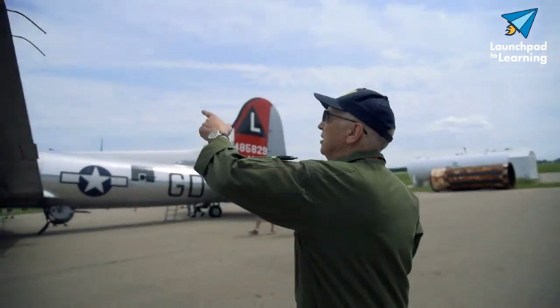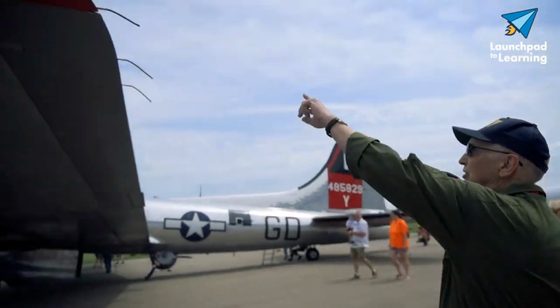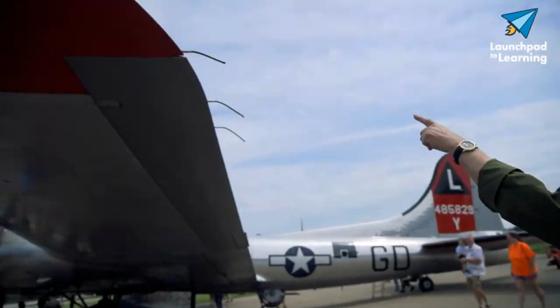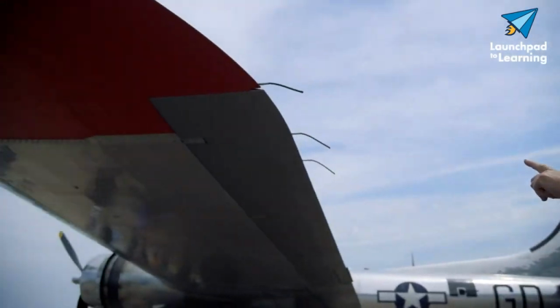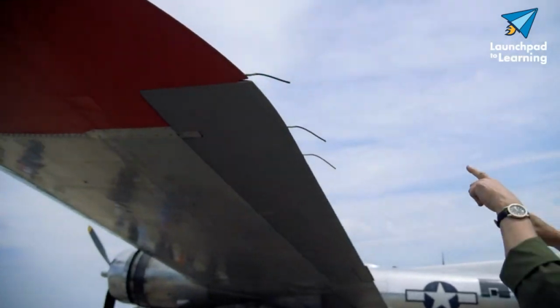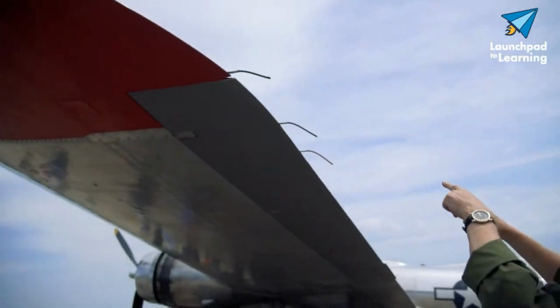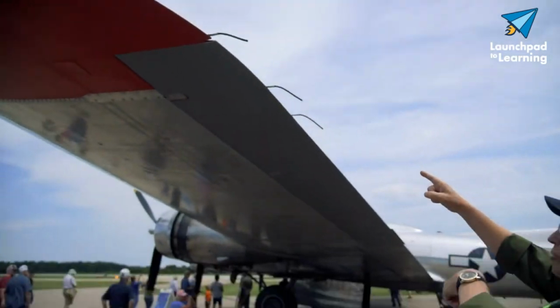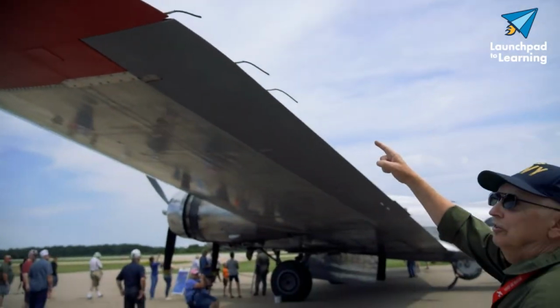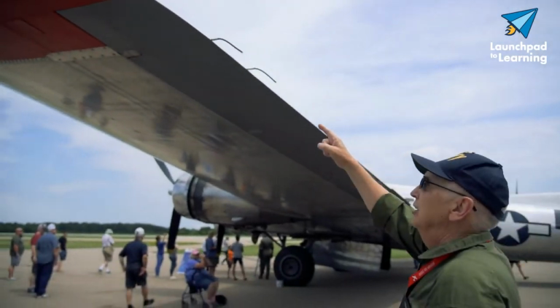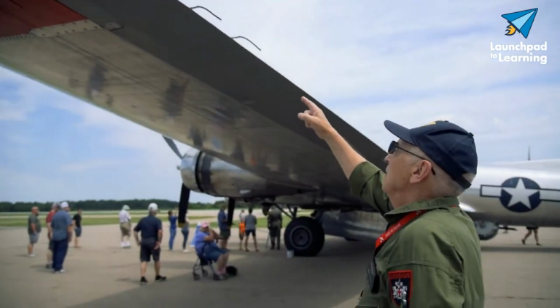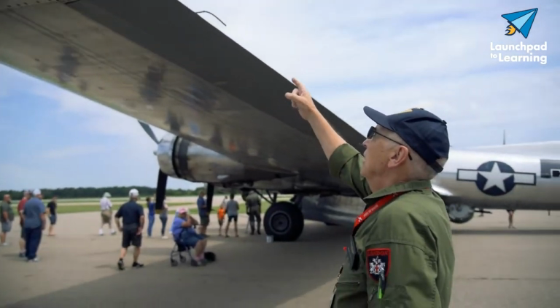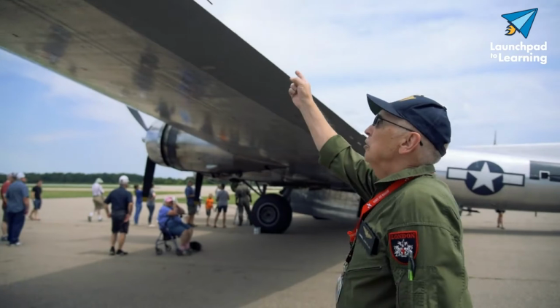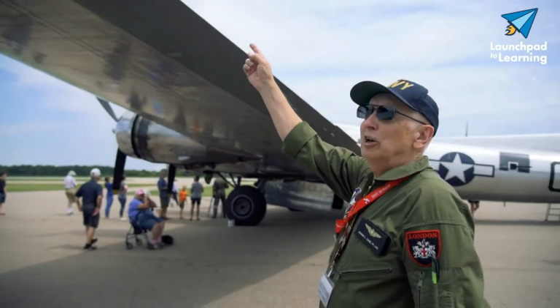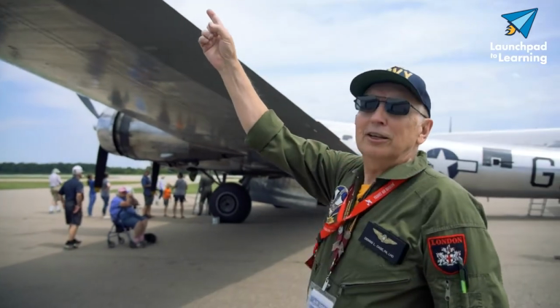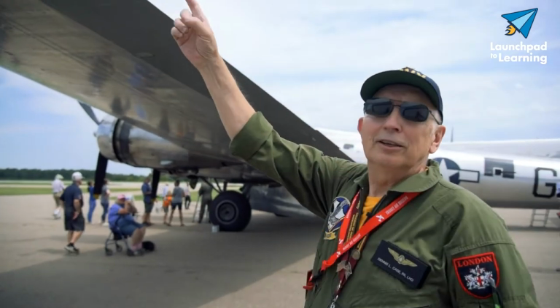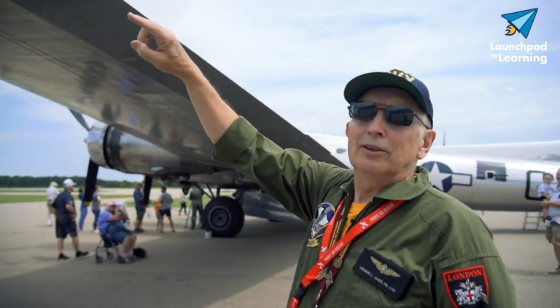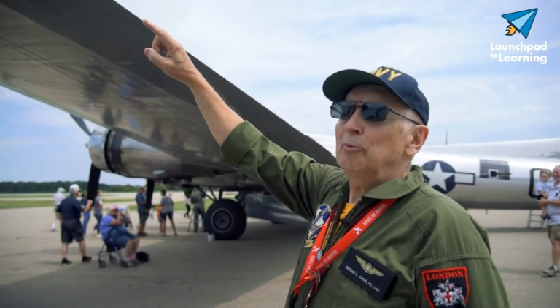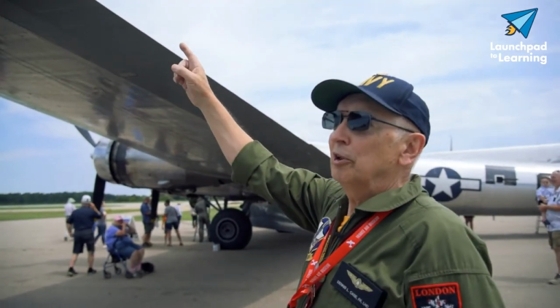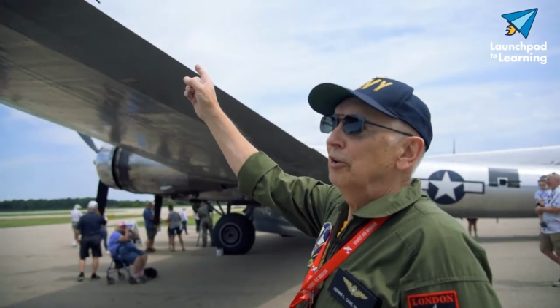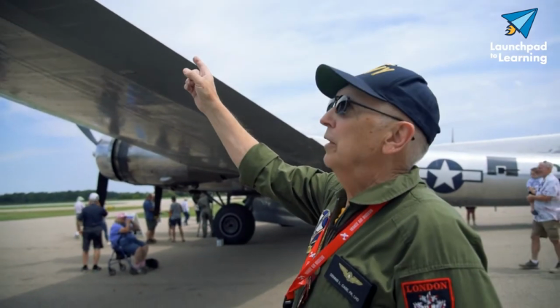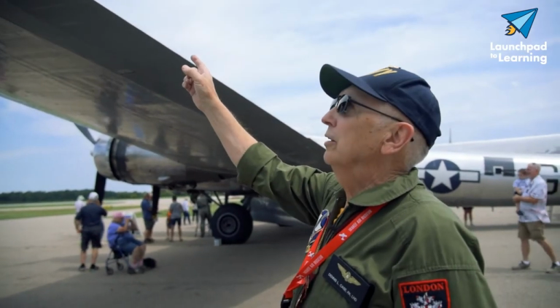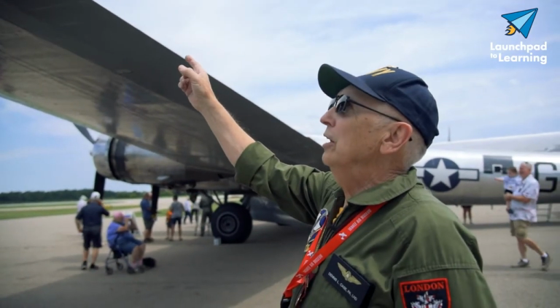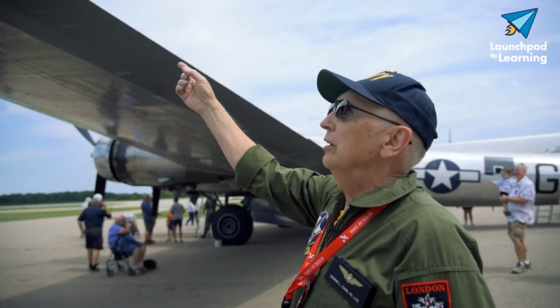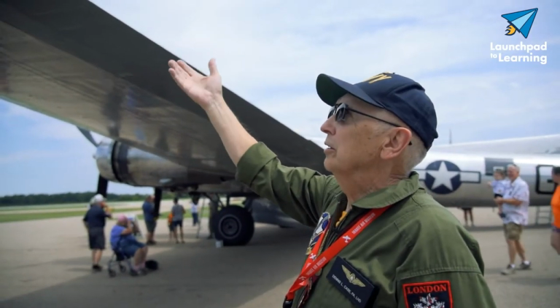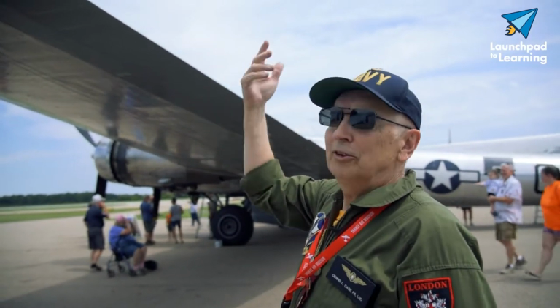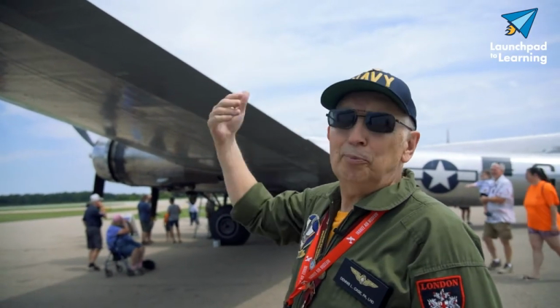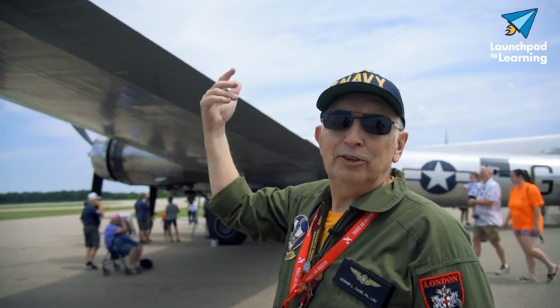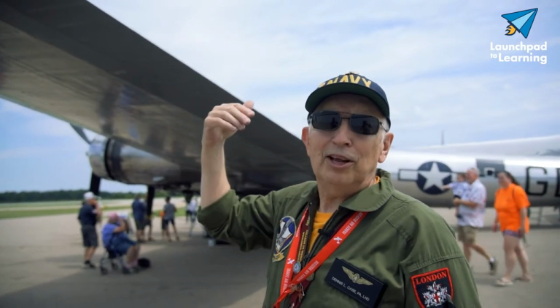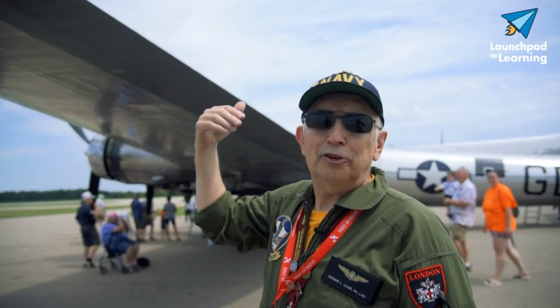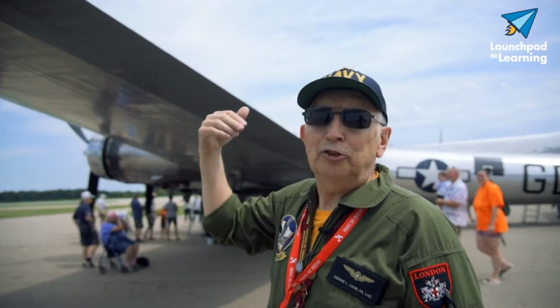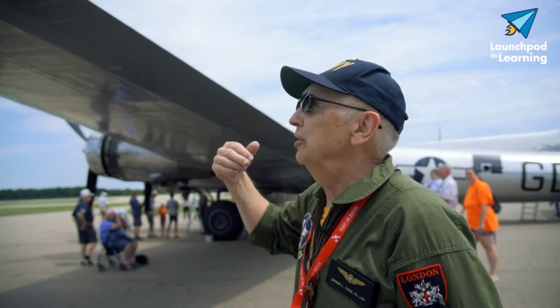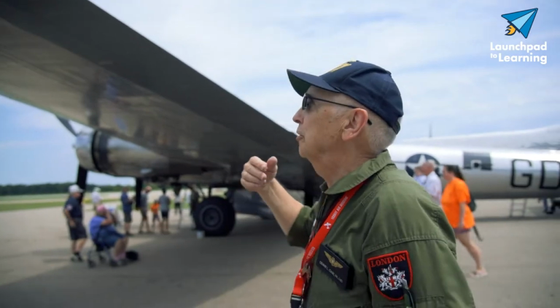These little hanger-down things here are called static dischargers. They dissipate the static electricity on the aircraft.